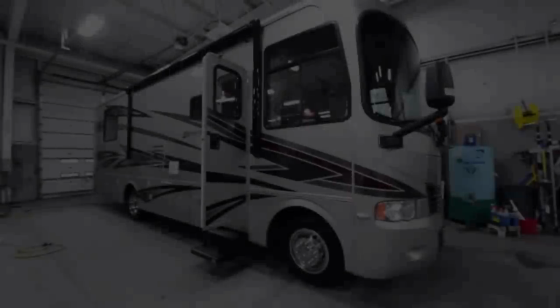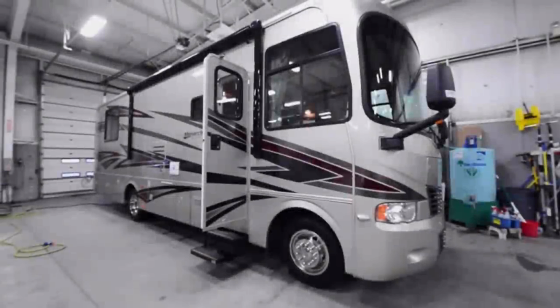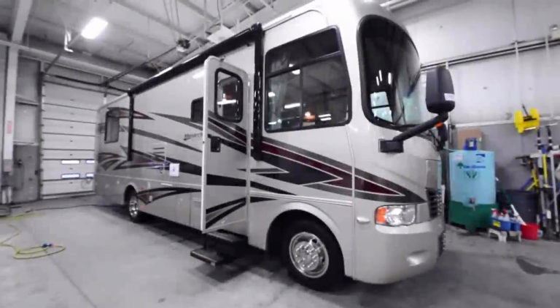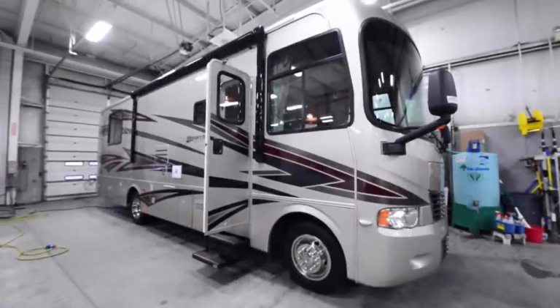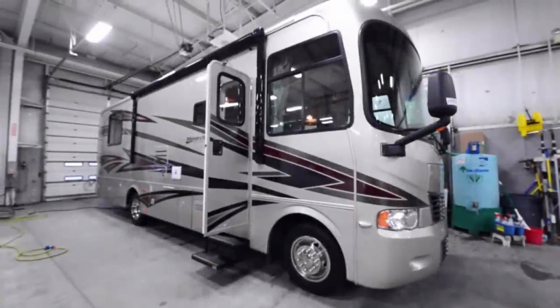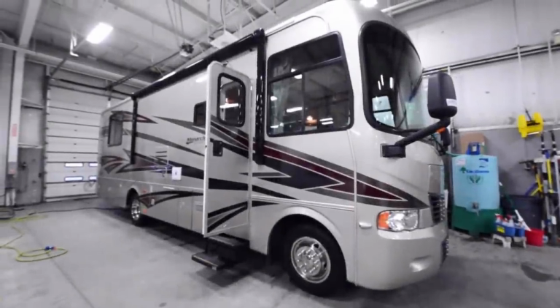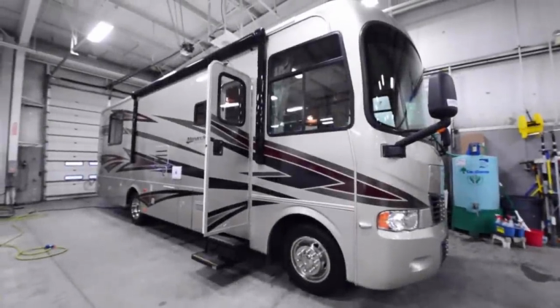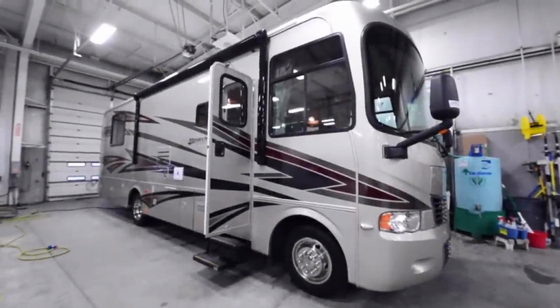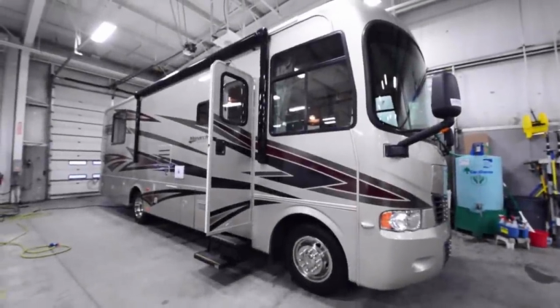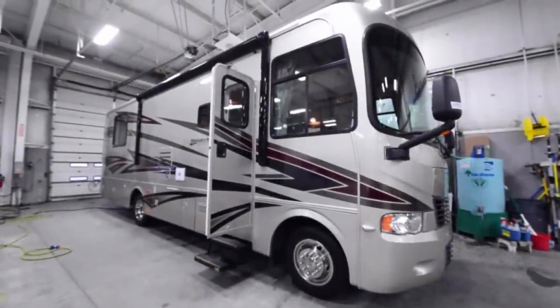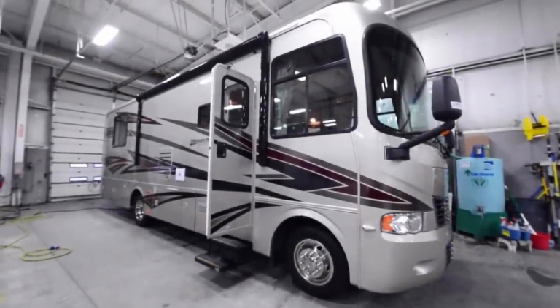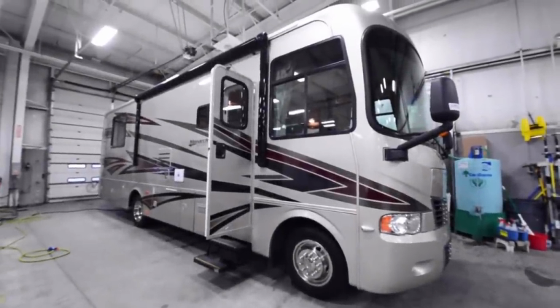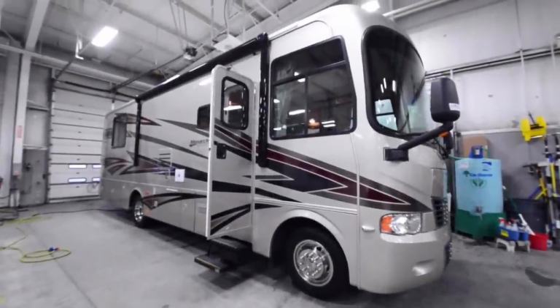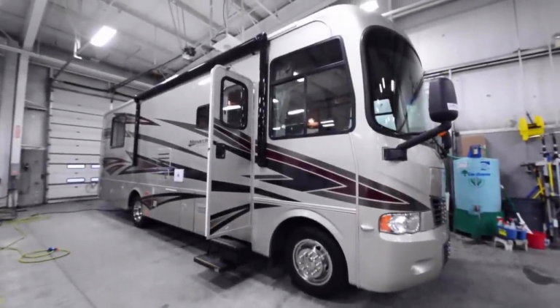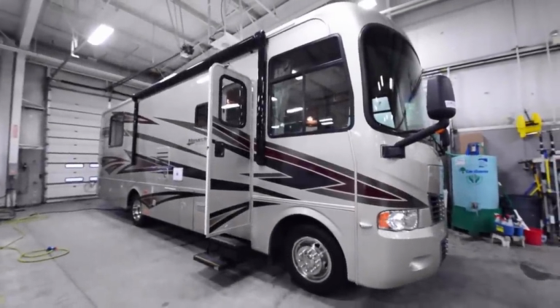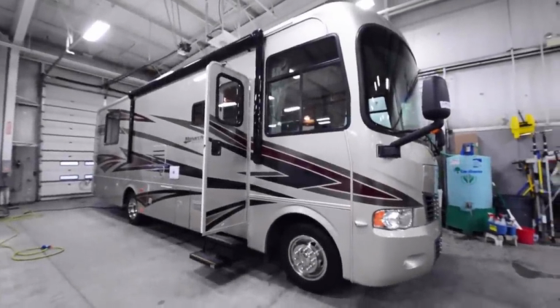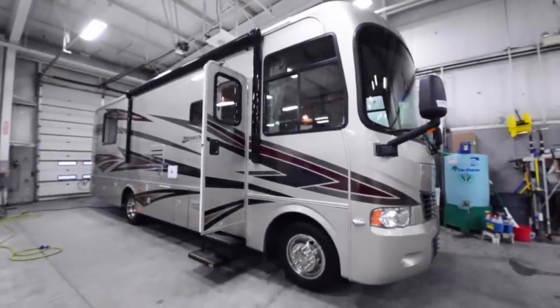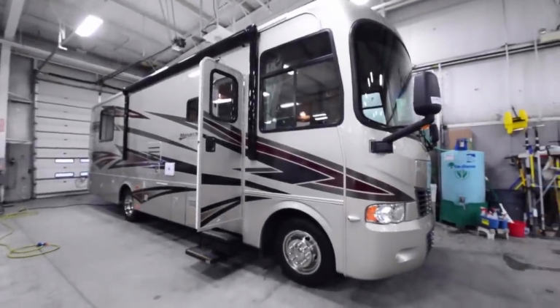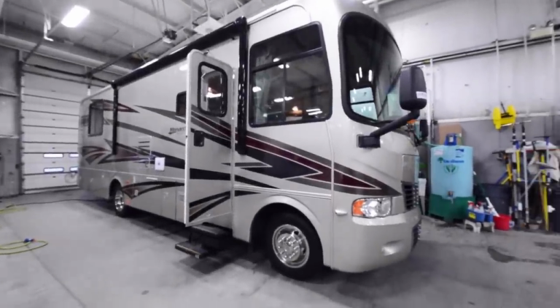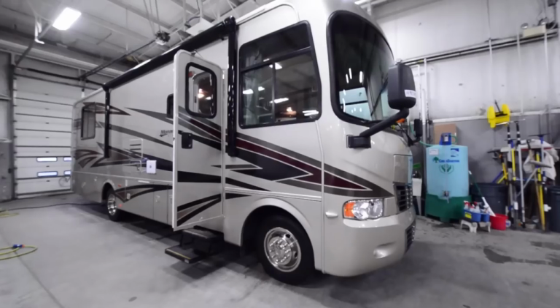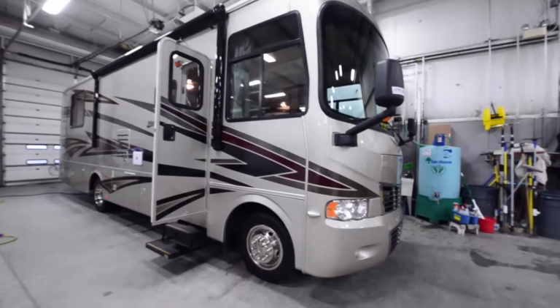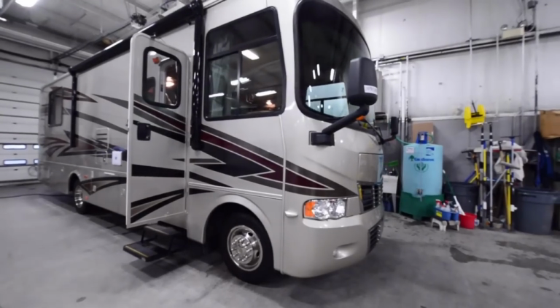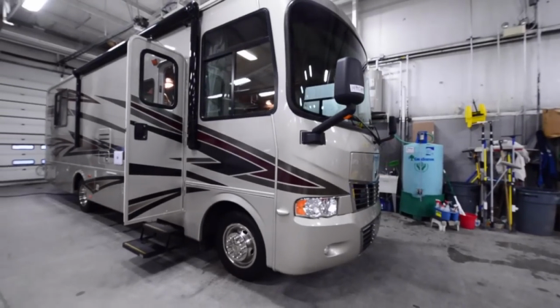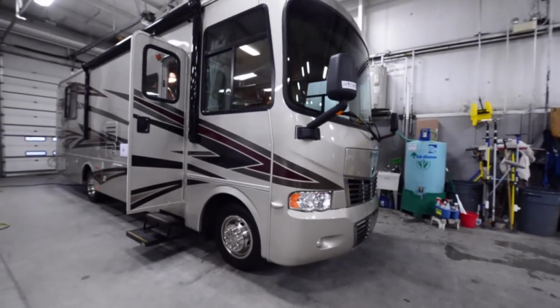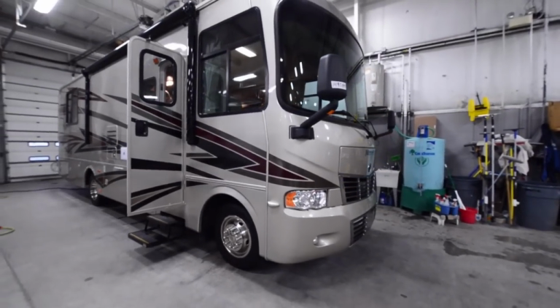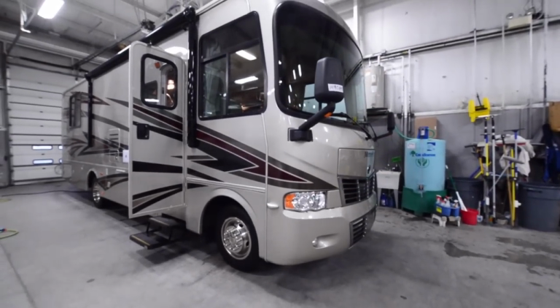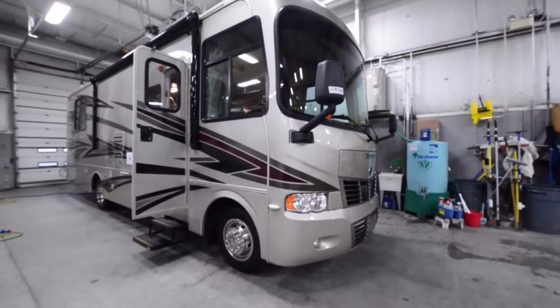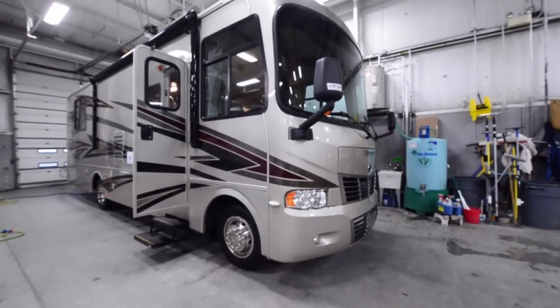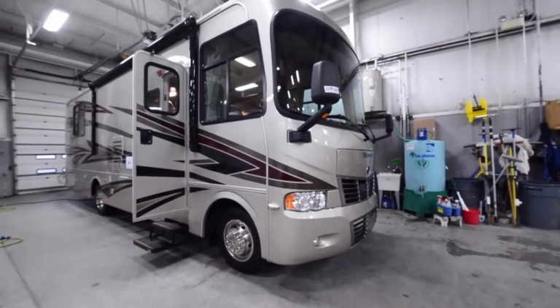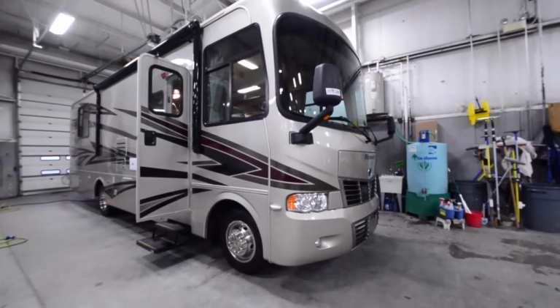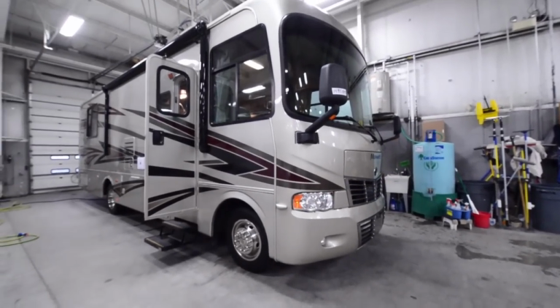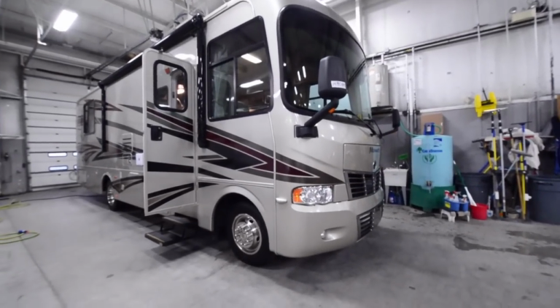What is going on guys? Here we are with the 2008 Monaco Monarch. This is what G and I are going to be living out of next summer up in Alaska.